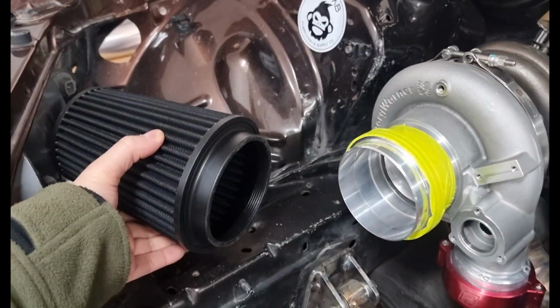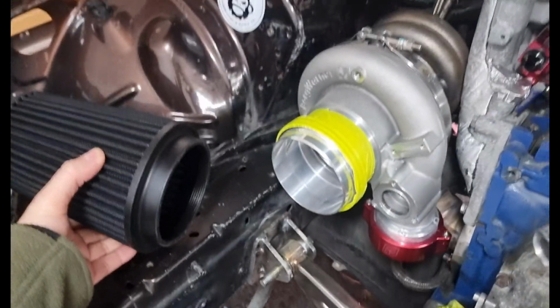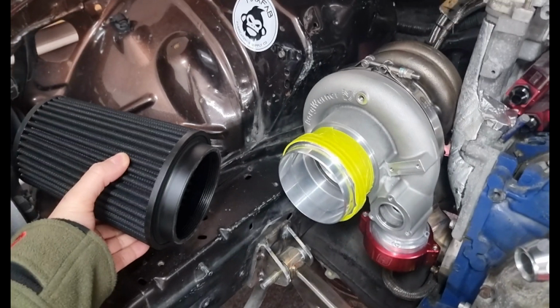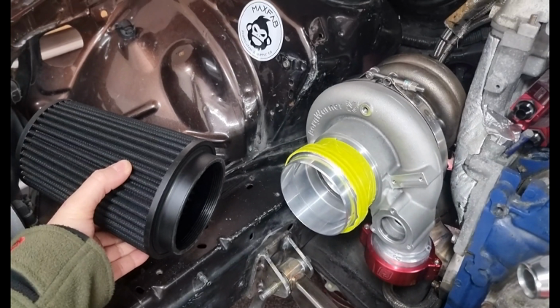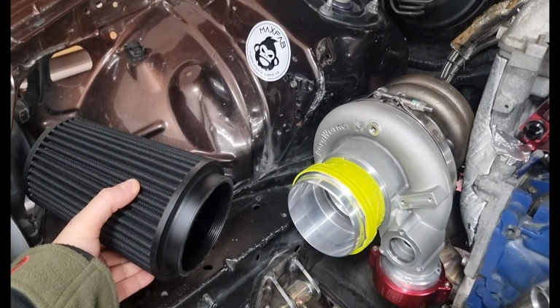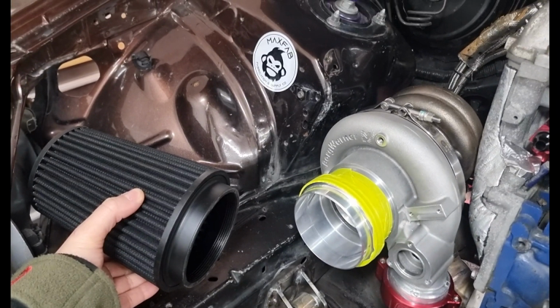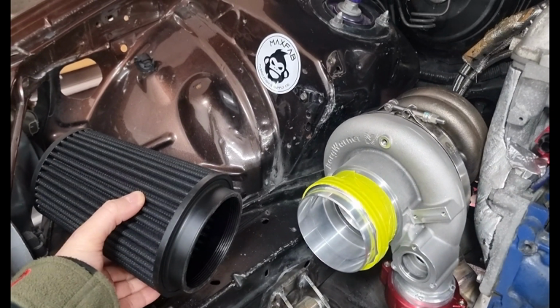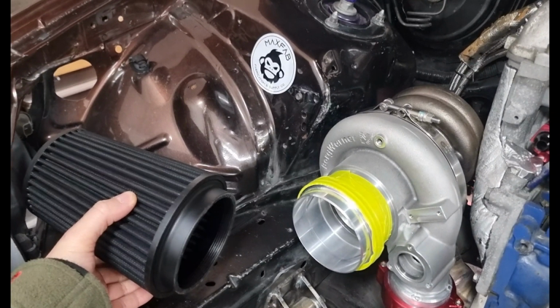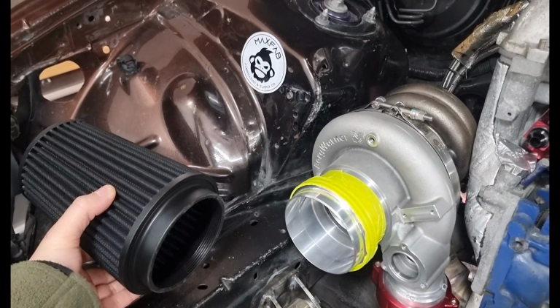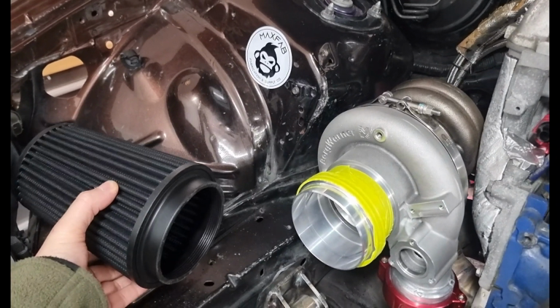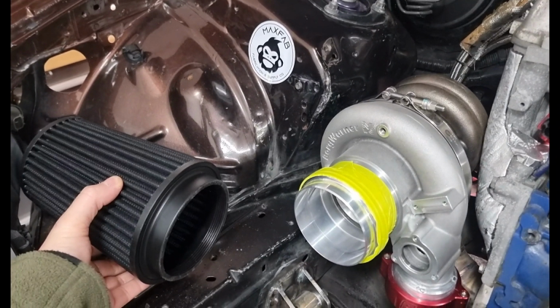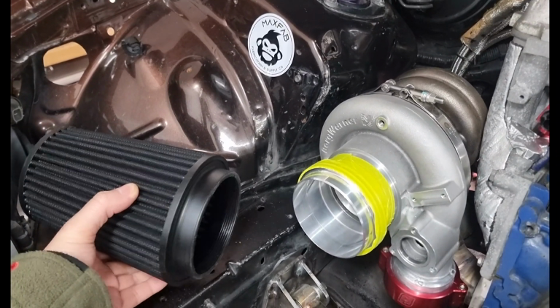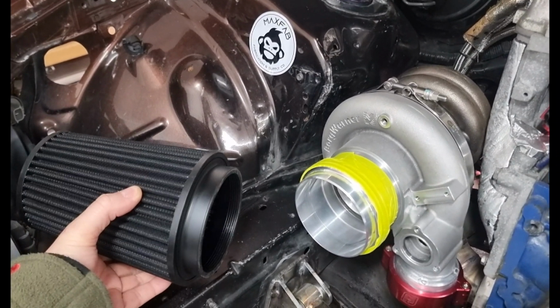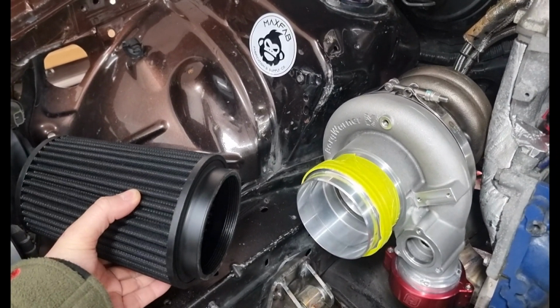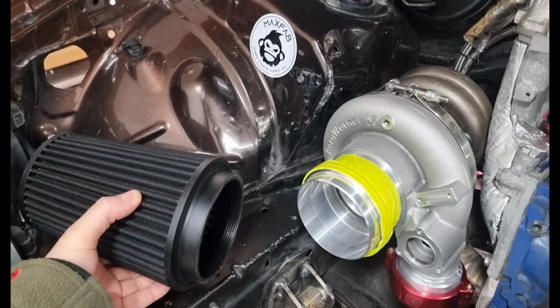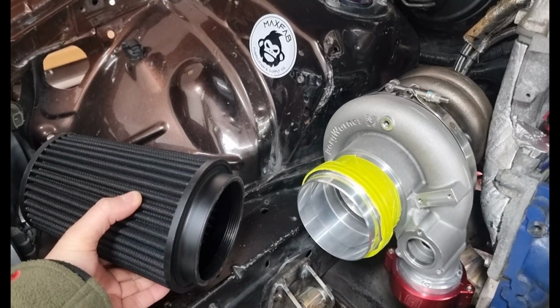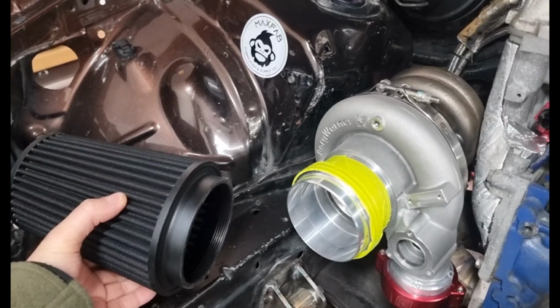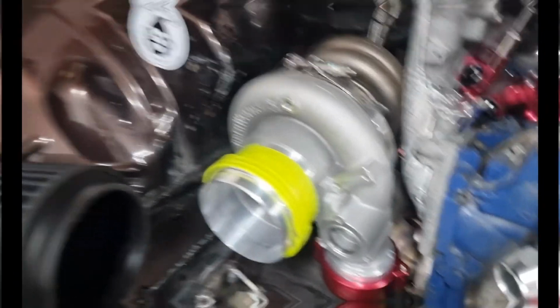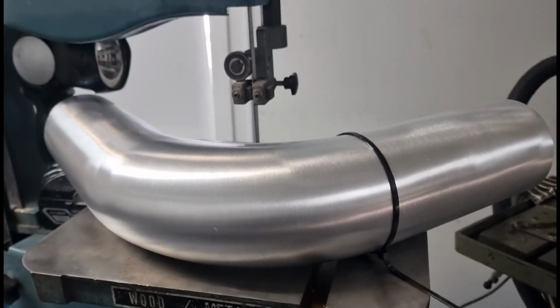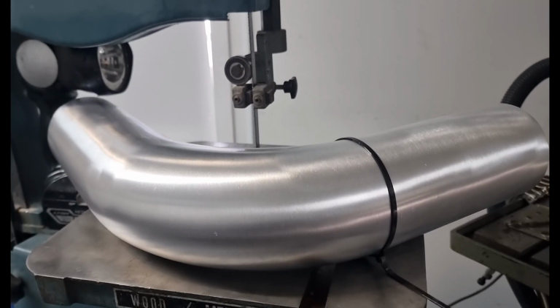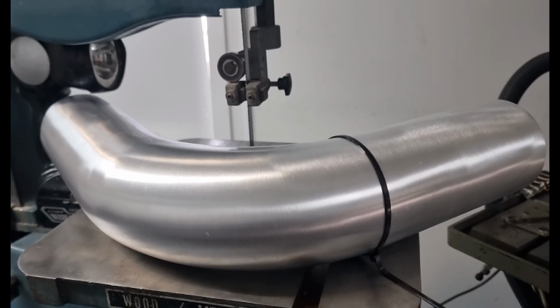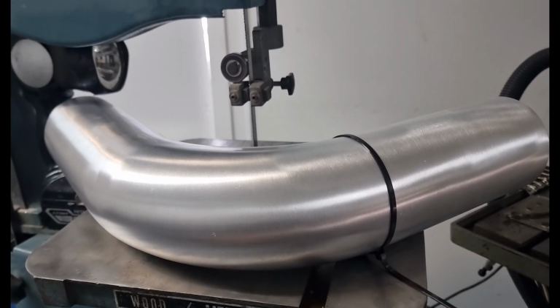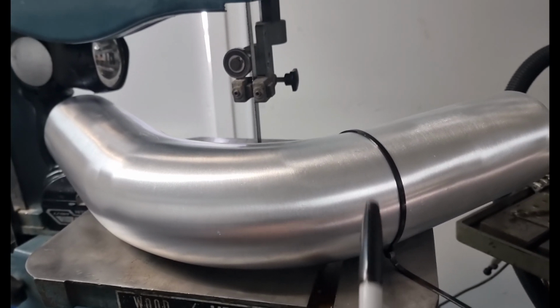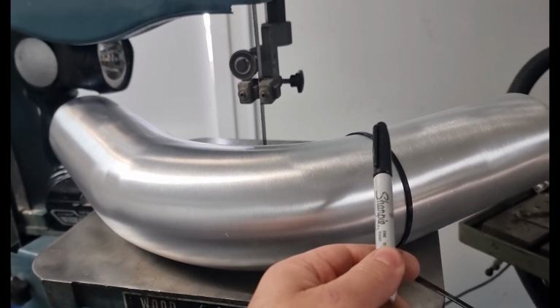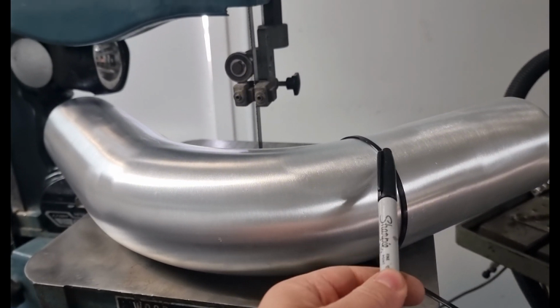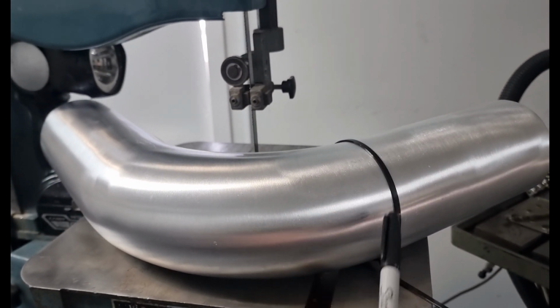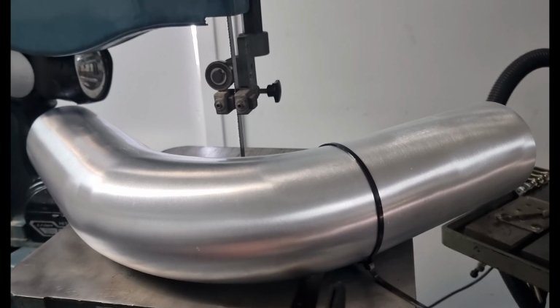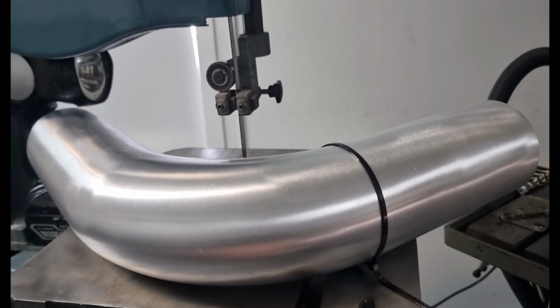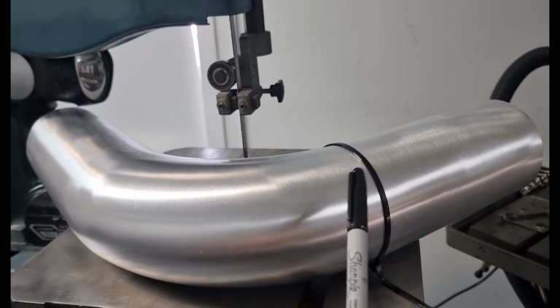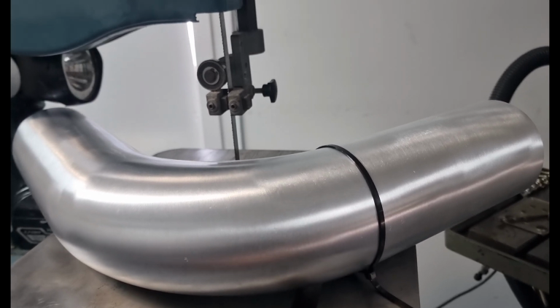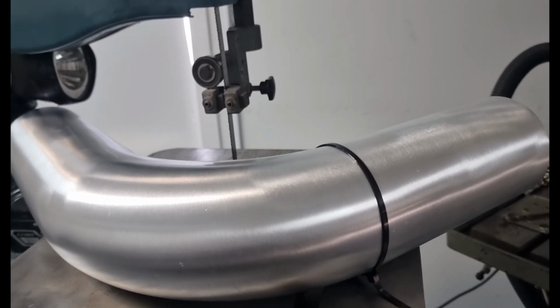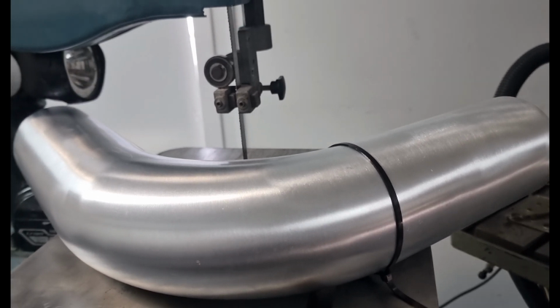I'm not too sure if I'm going to make an air box for it or not. We'll see, but hopefully we can get a tight enough radius. As you would have seen when I made the turbo manifold — to get a nice accurate square cut, just use a cable tie around and mark it out.